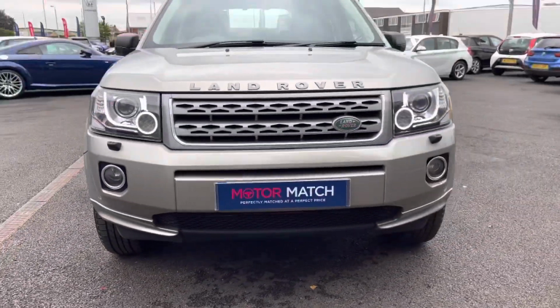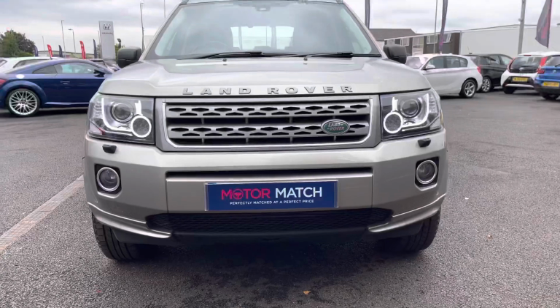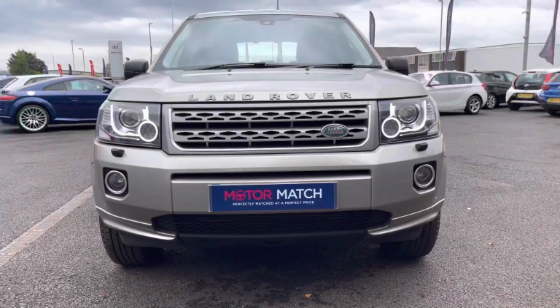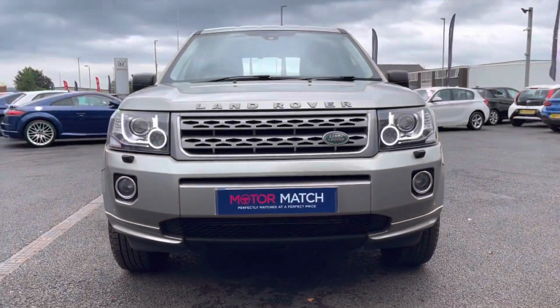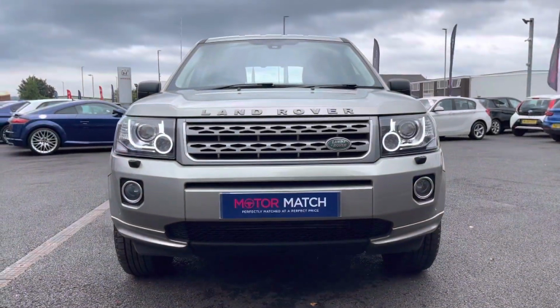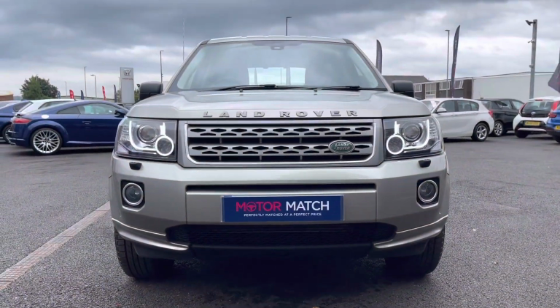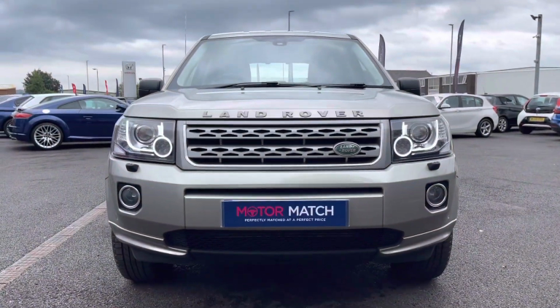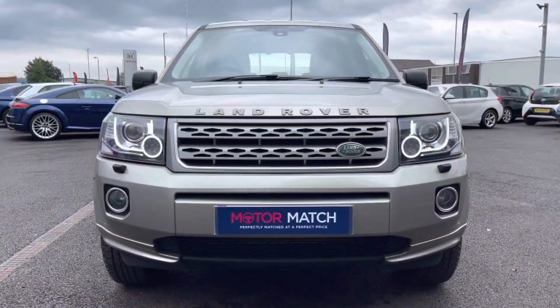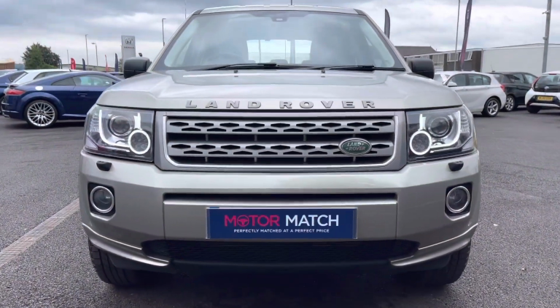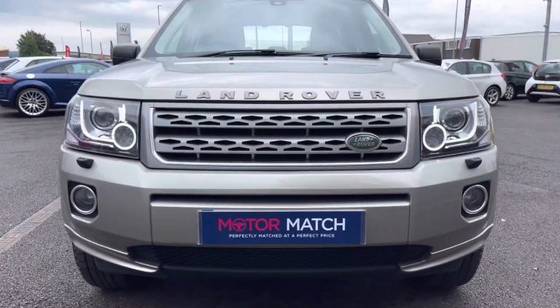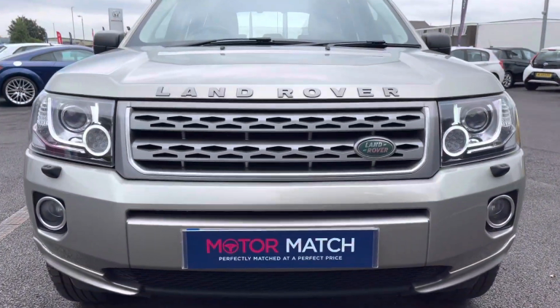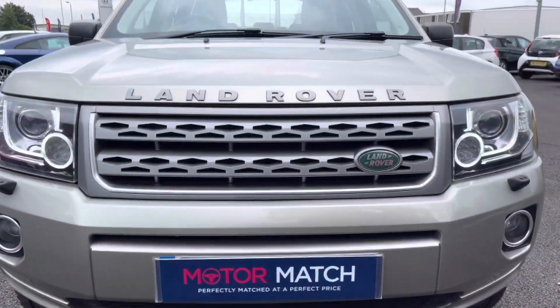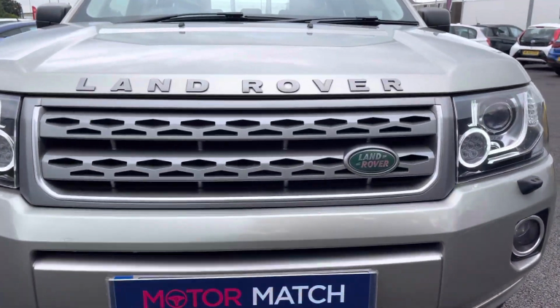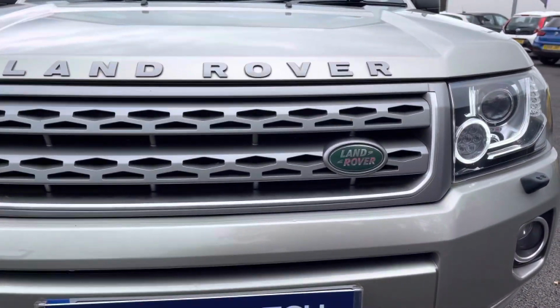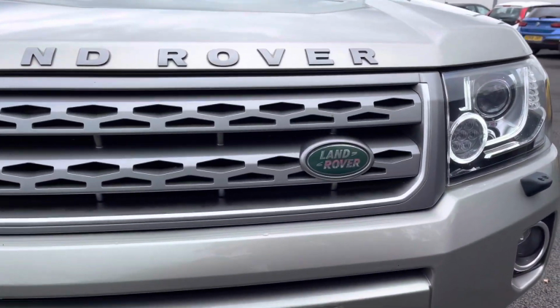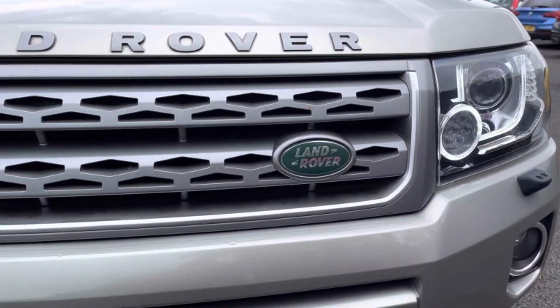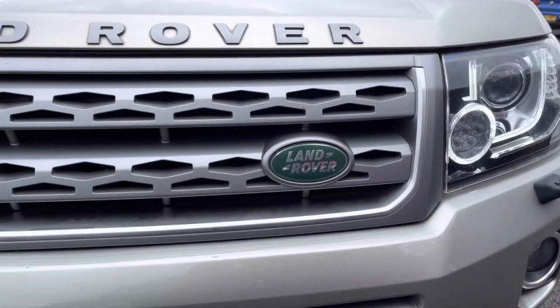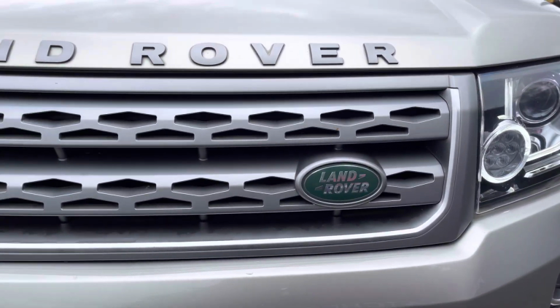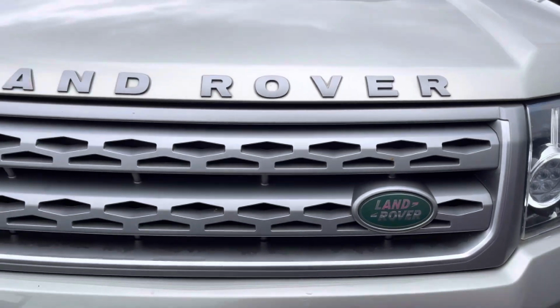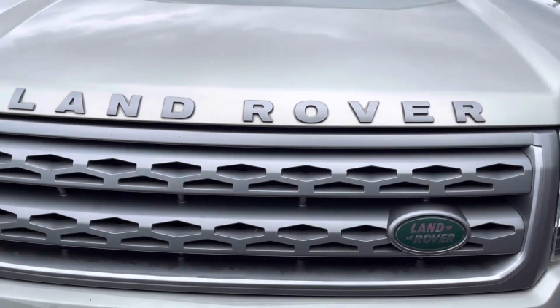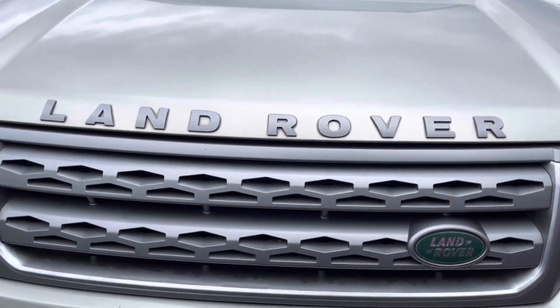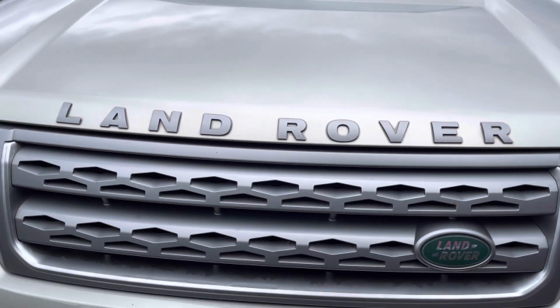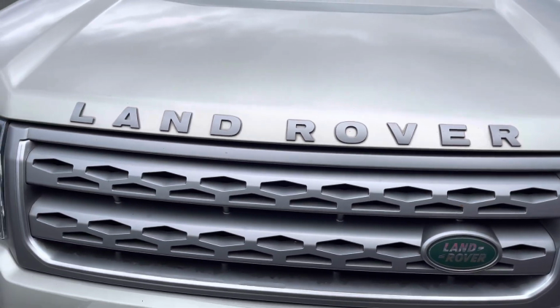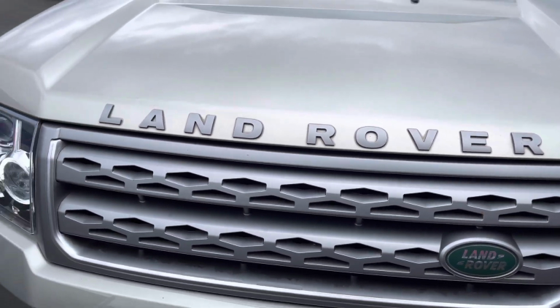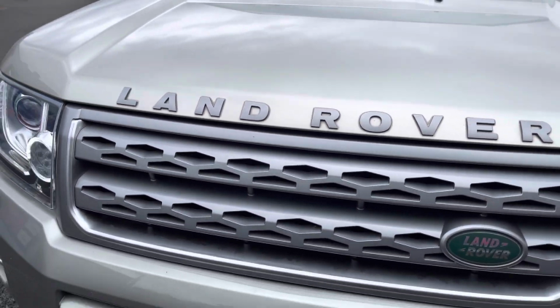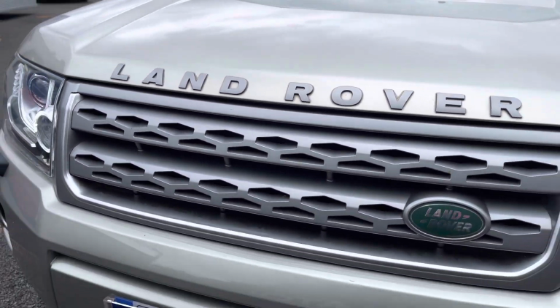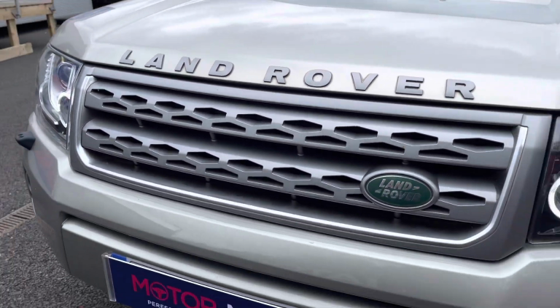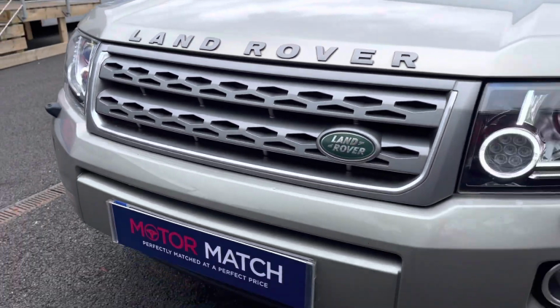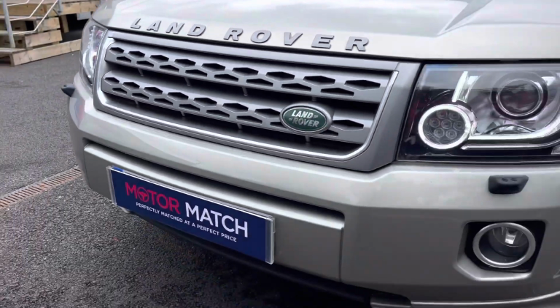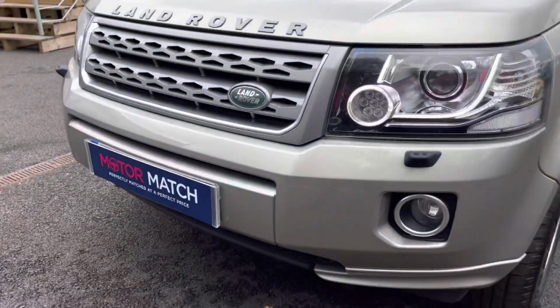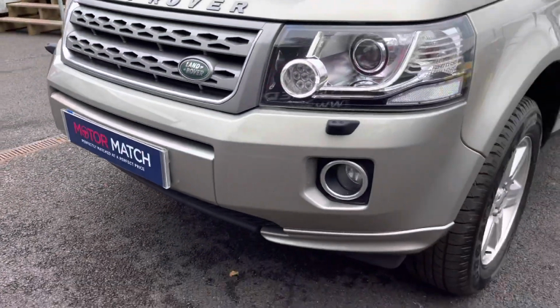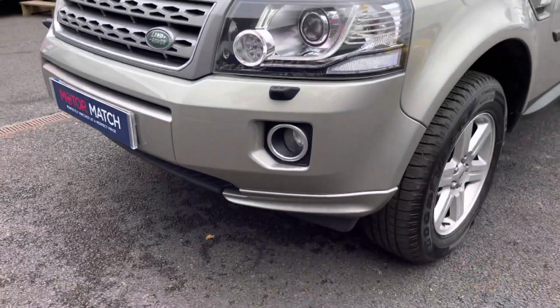Taking a look at the front, it will have daytime running lights. Taking a closer look at the grille, it has the Land Rover badge in there which is the make. It looks great with the Land Rover lettering above the grille.